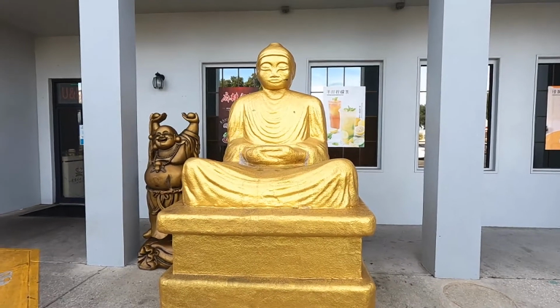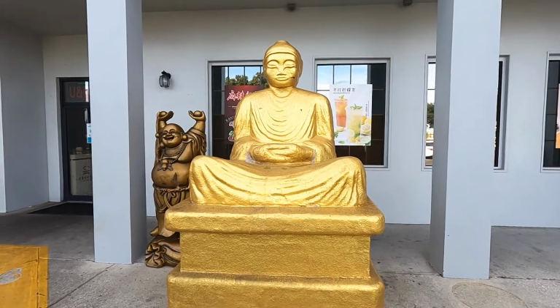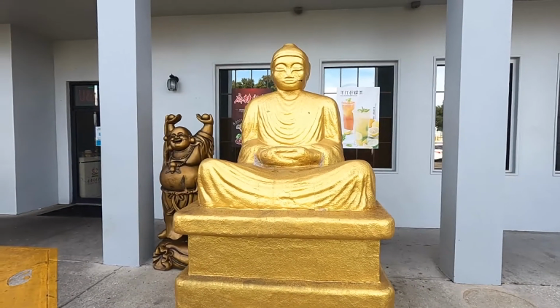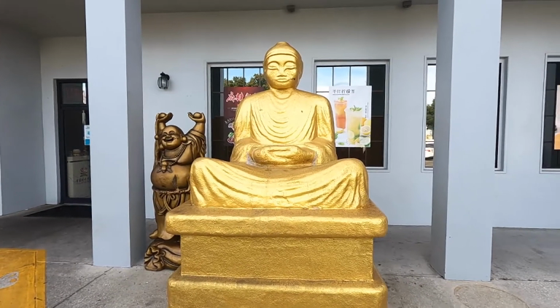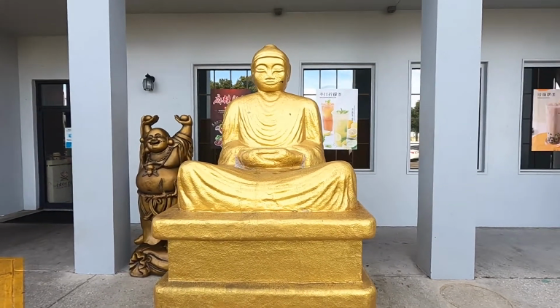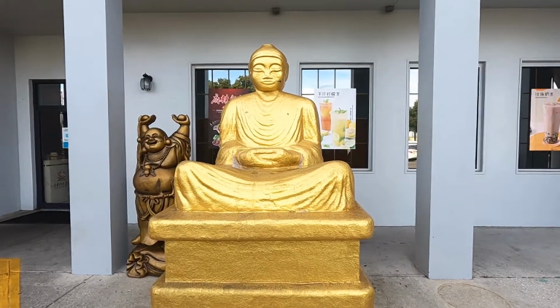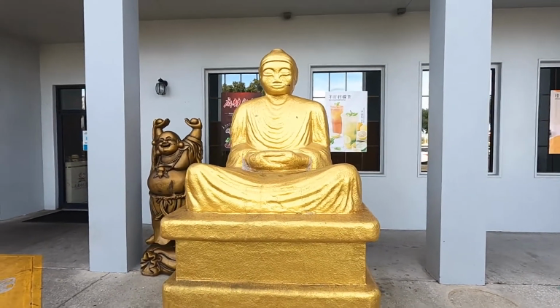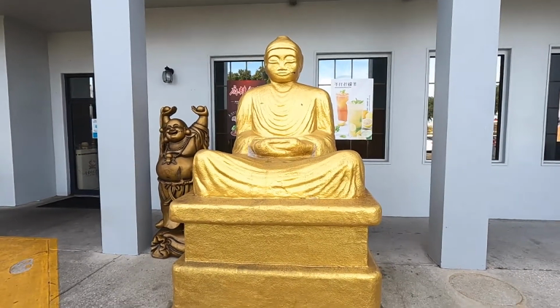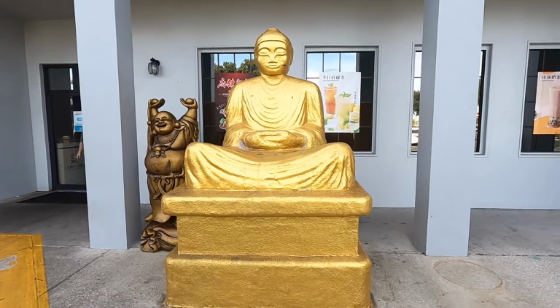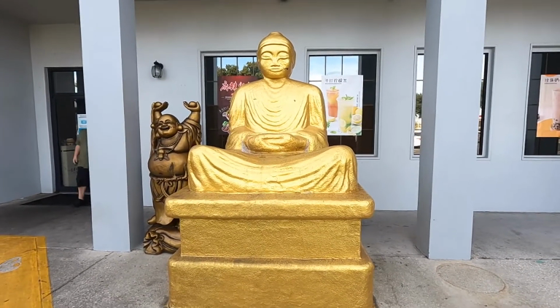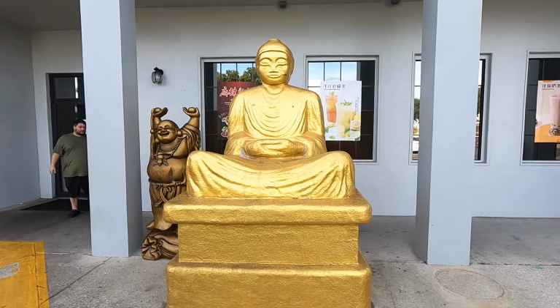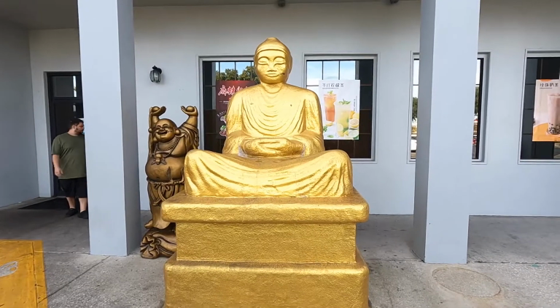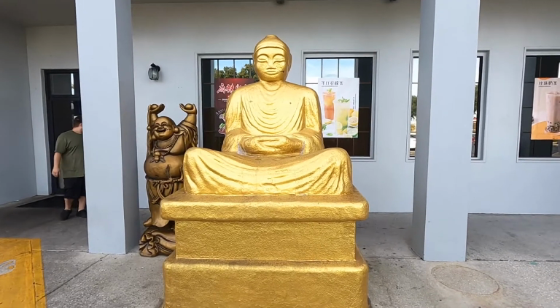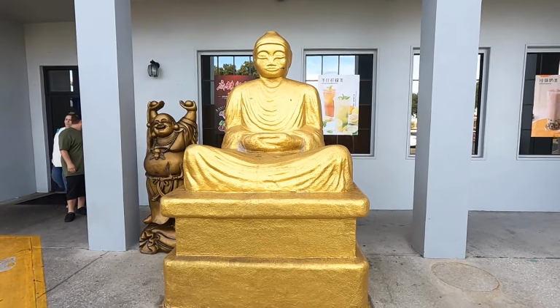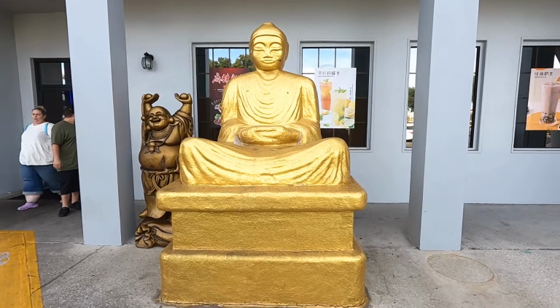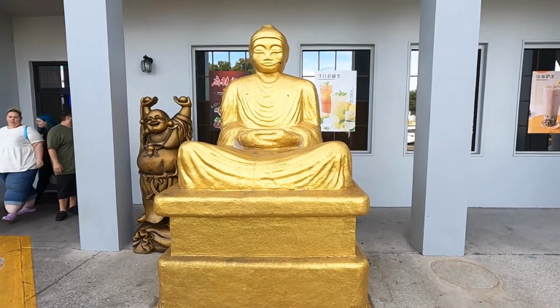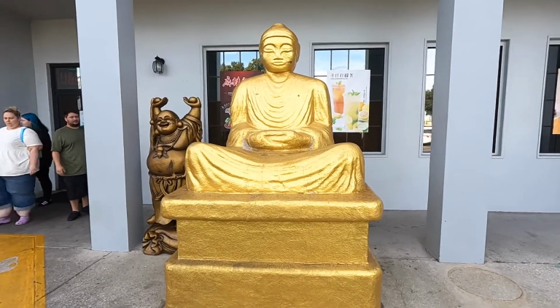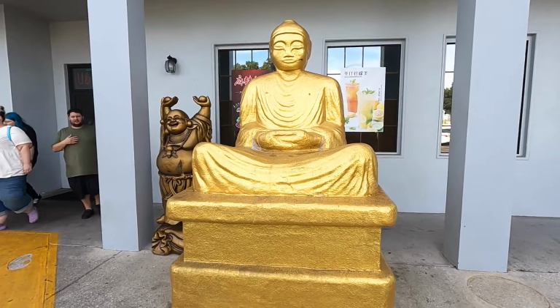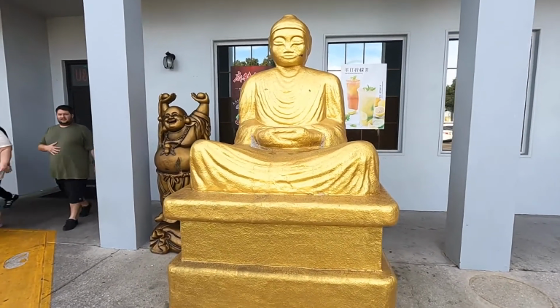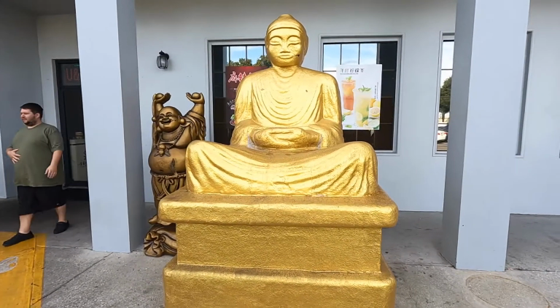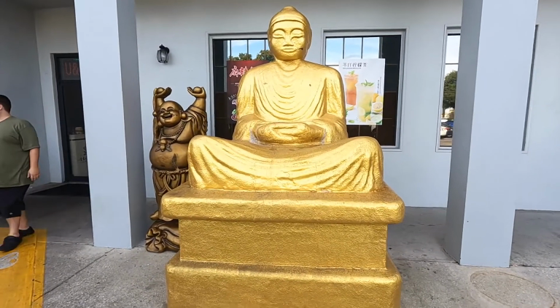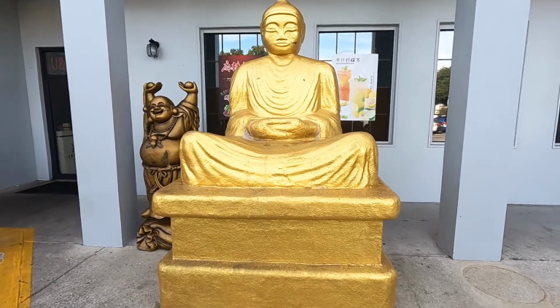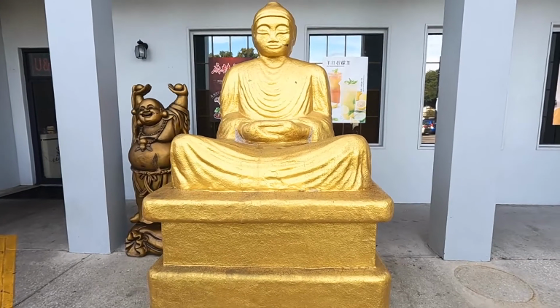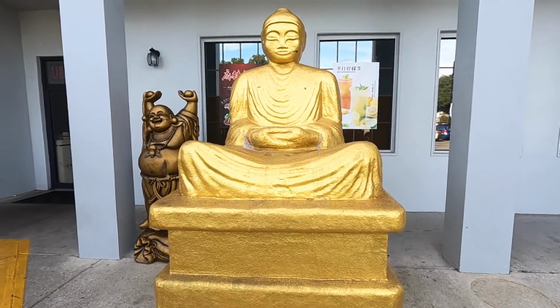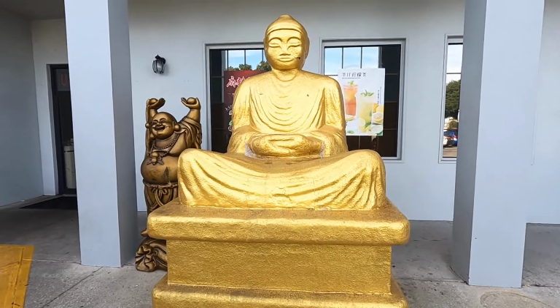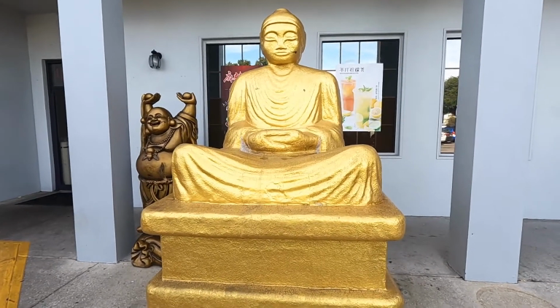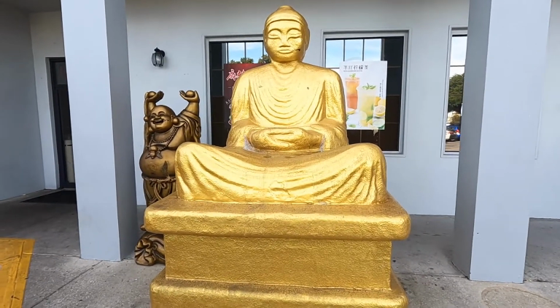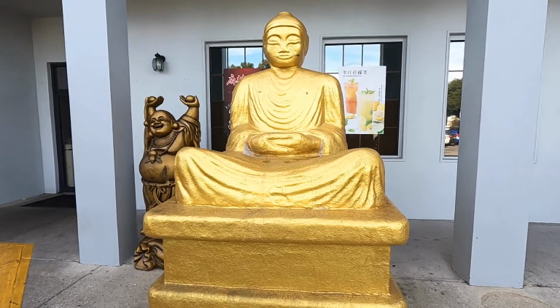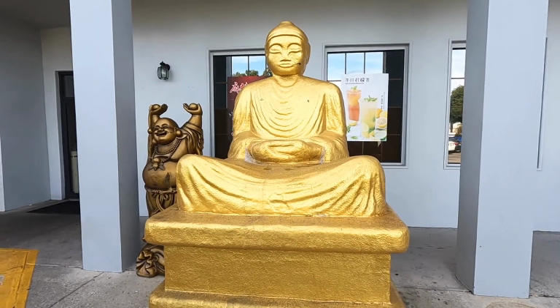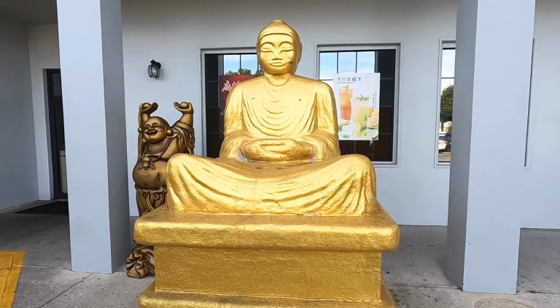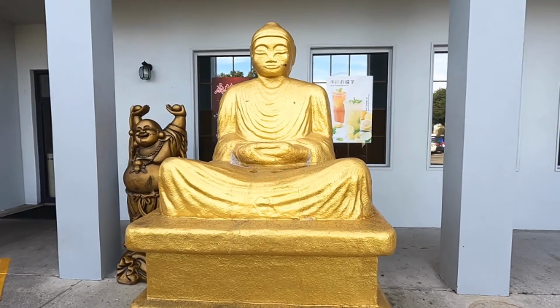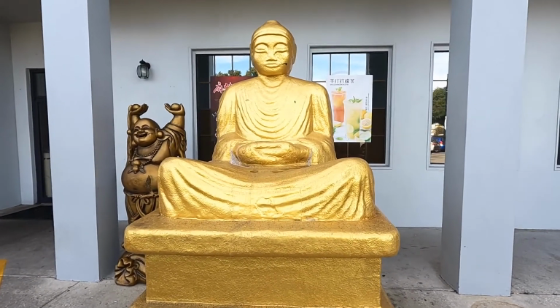We're done eating and back out in the parking lot. That's going to do it for us today at You and Me Revolving Hot Pot Restaurant in Orlando. We are Triangle Nine — thank you for traveling with us. Please remember to like and subscribe and we'll see you on the next video.